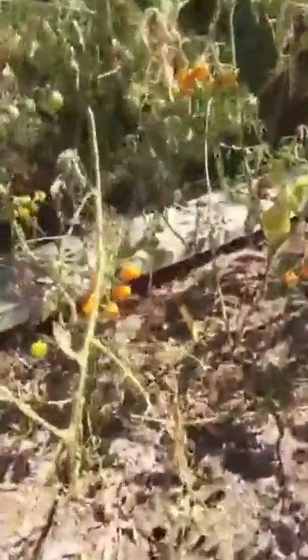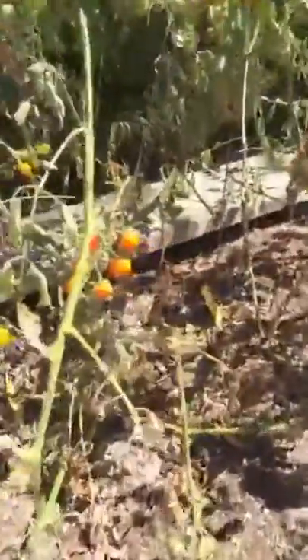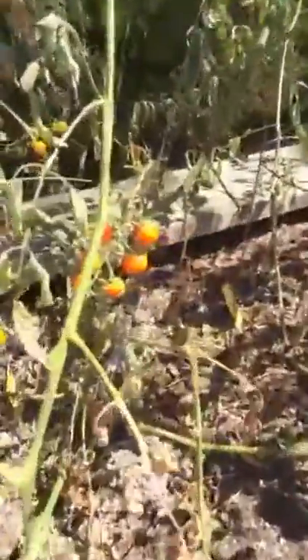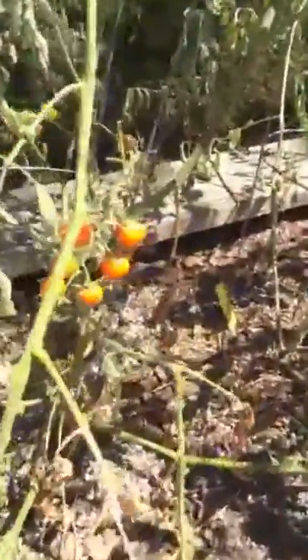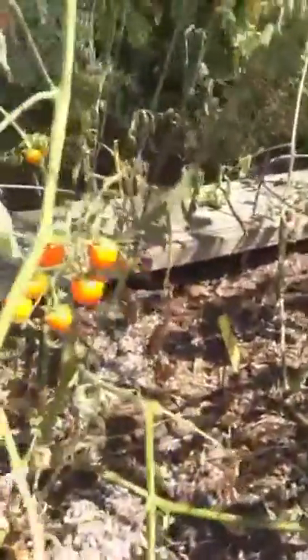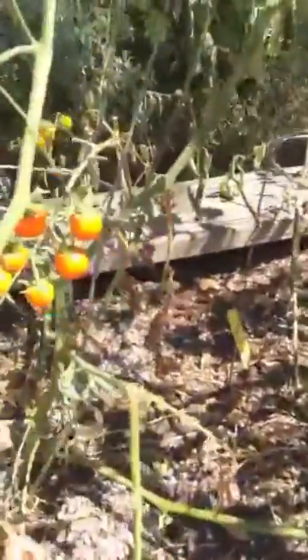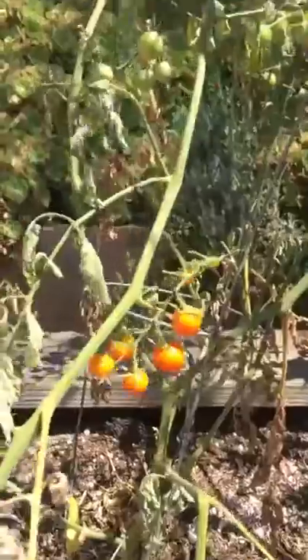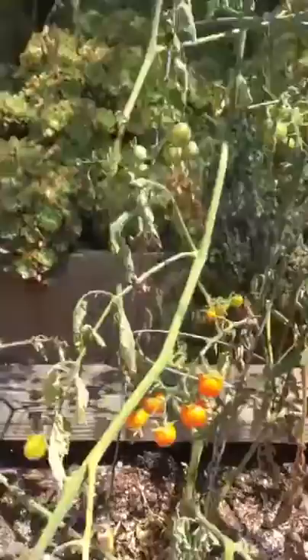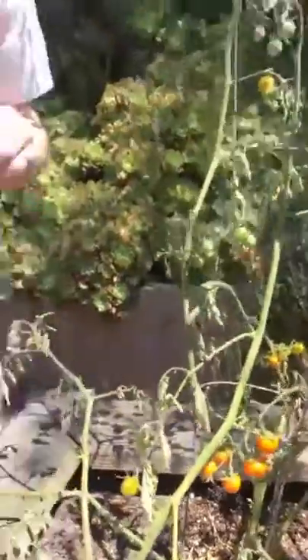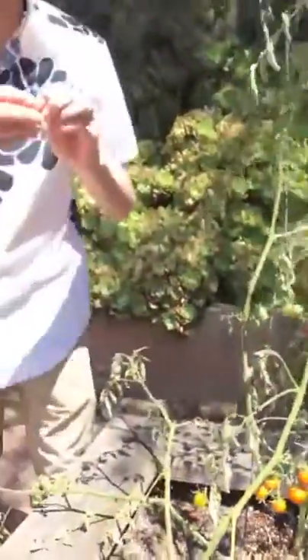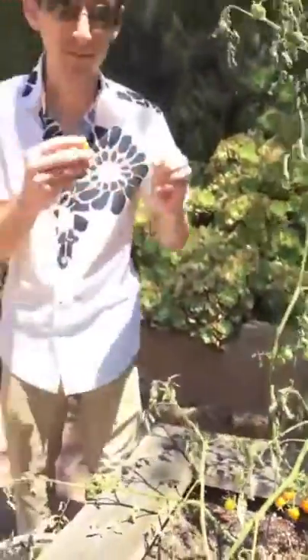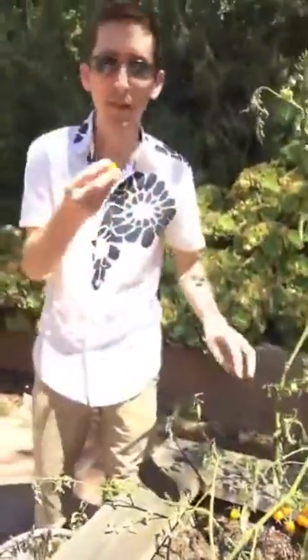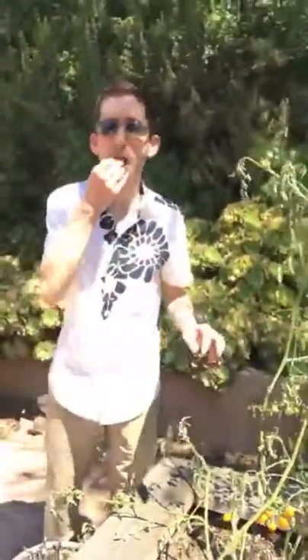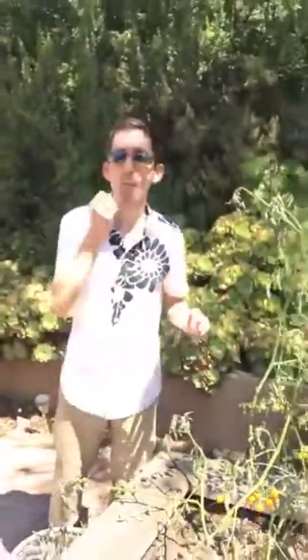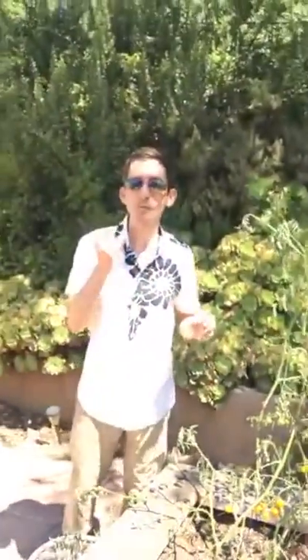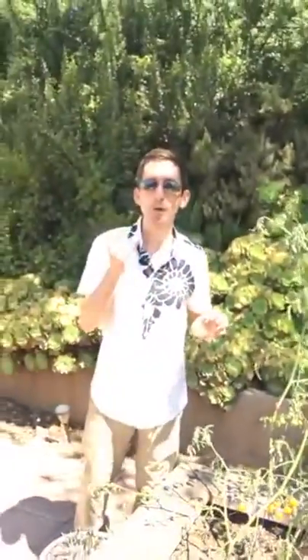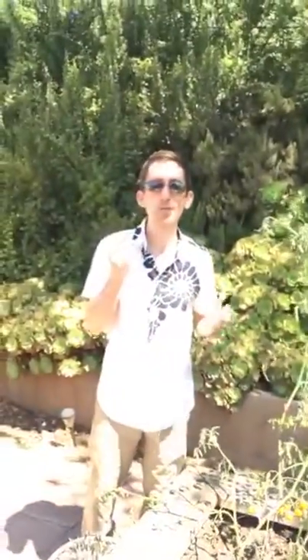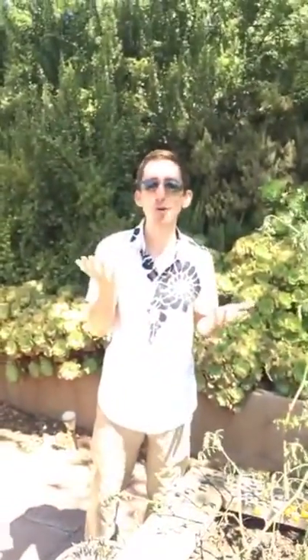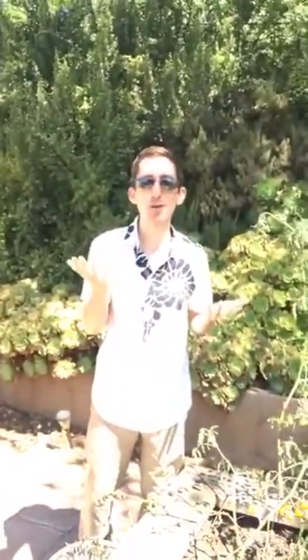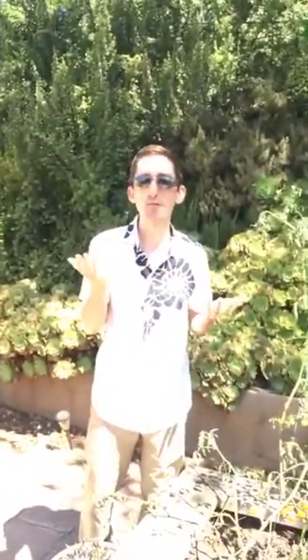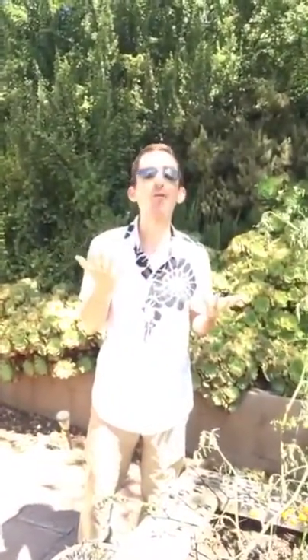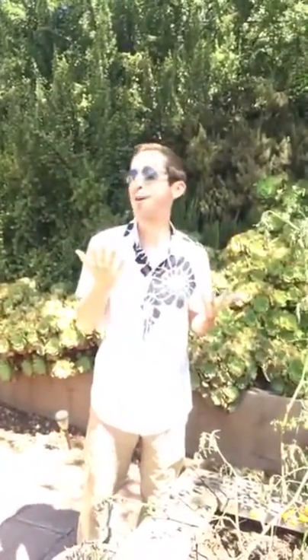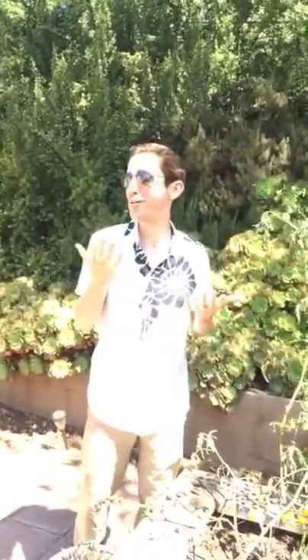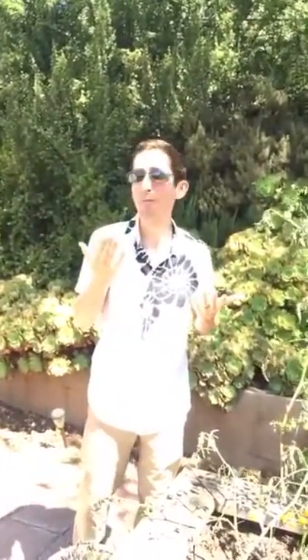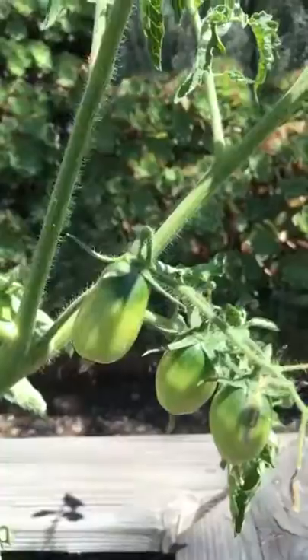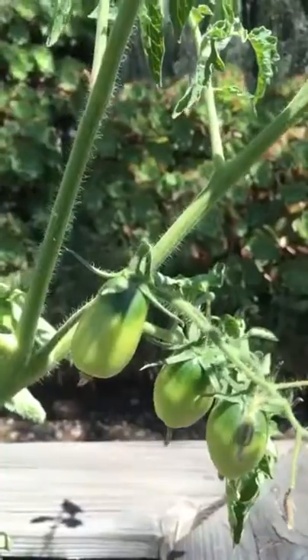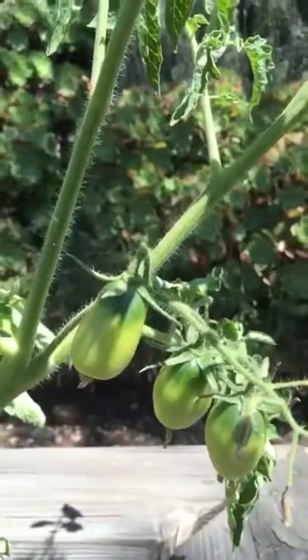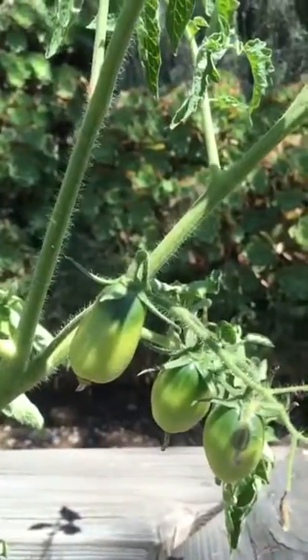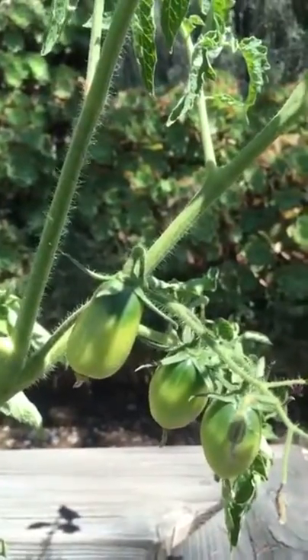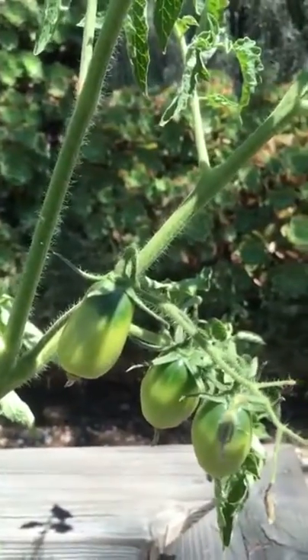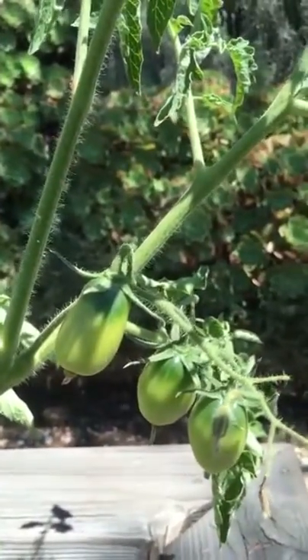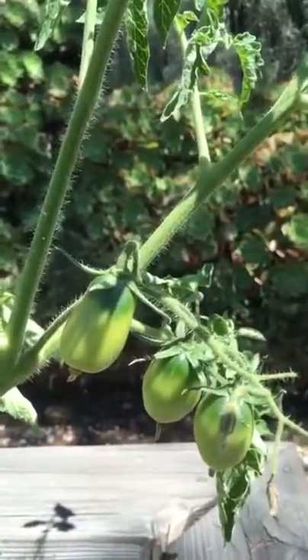Got some sun golds growing. So sweet. These are some of our favorites. They're called green zebras.